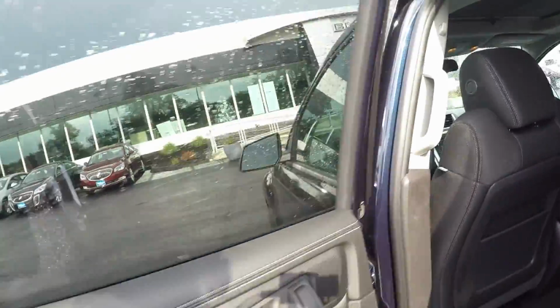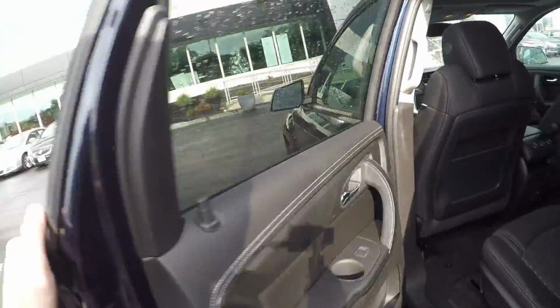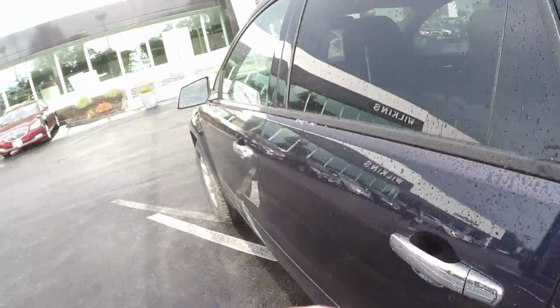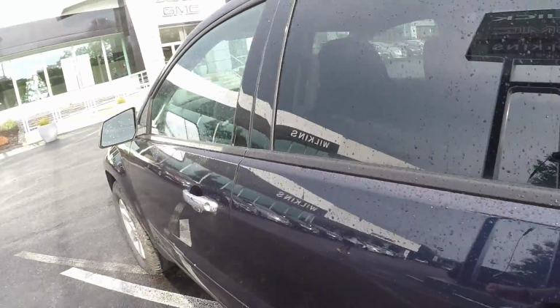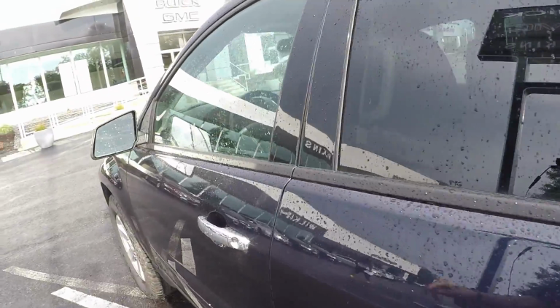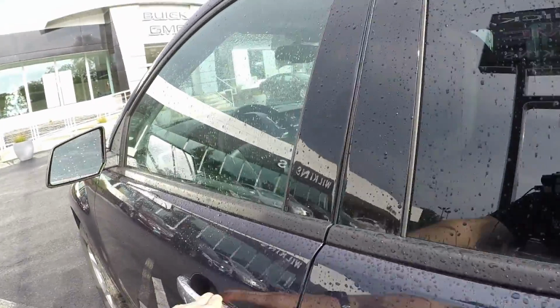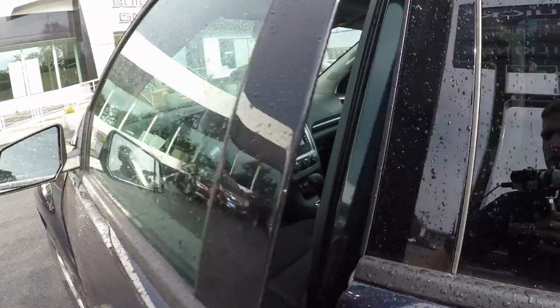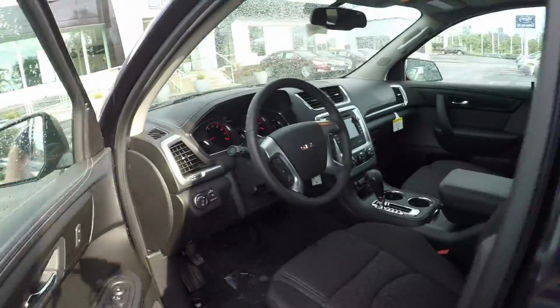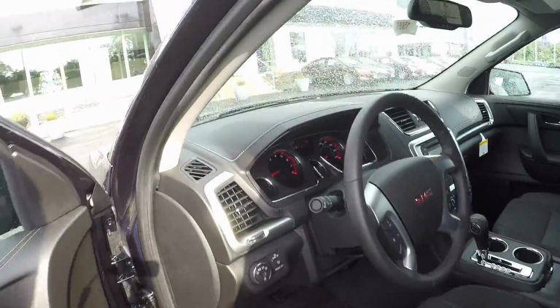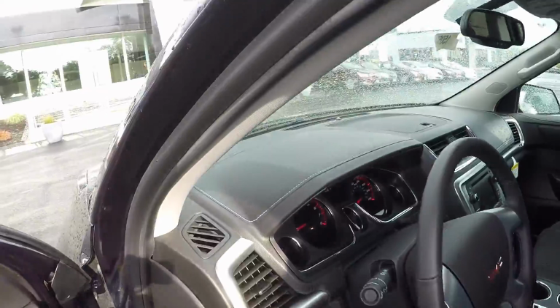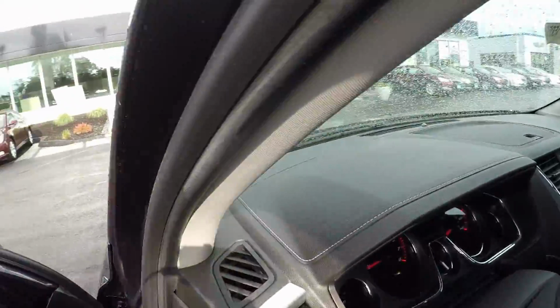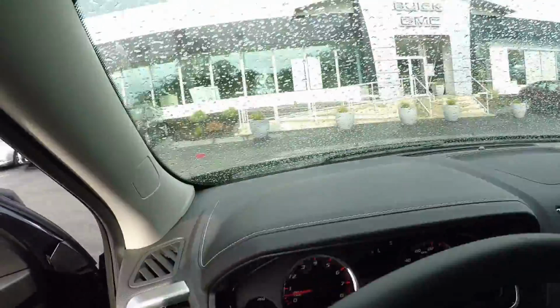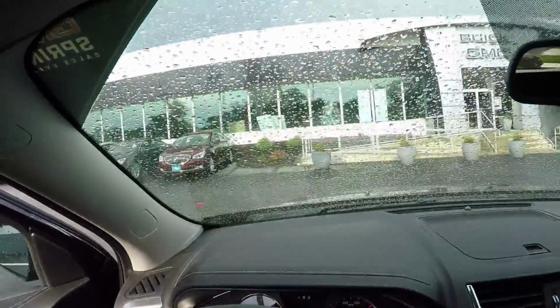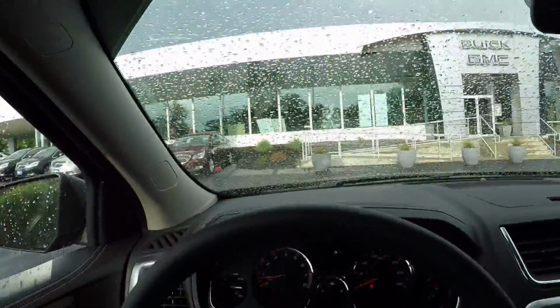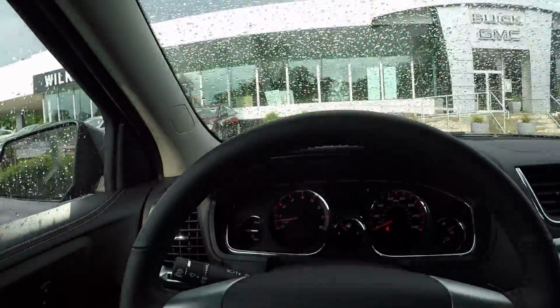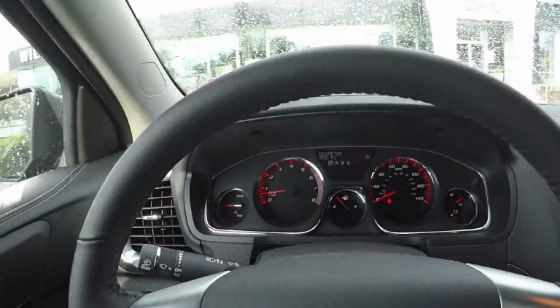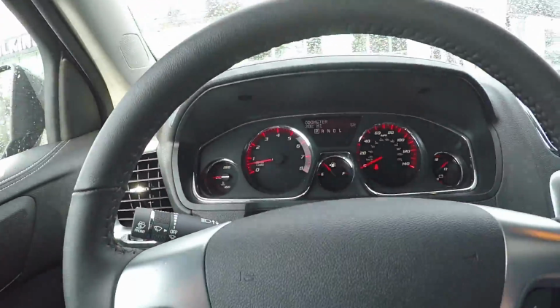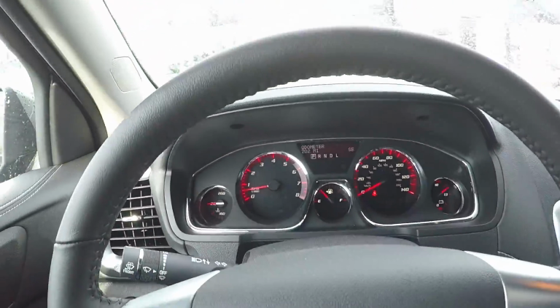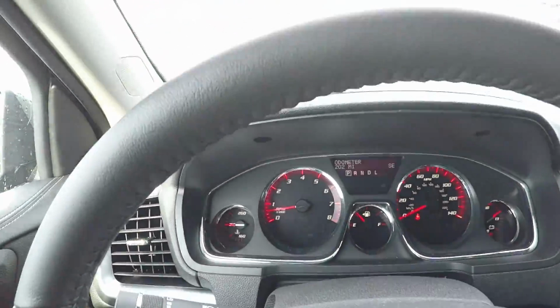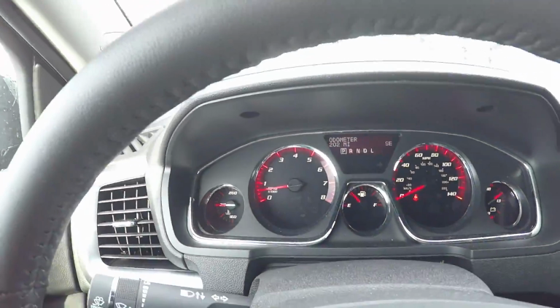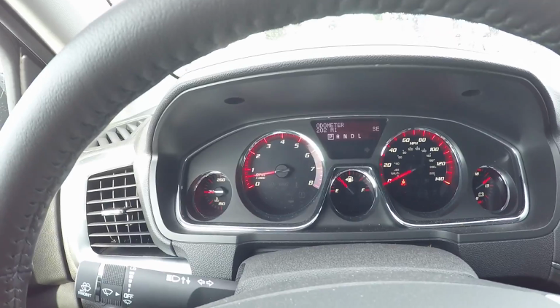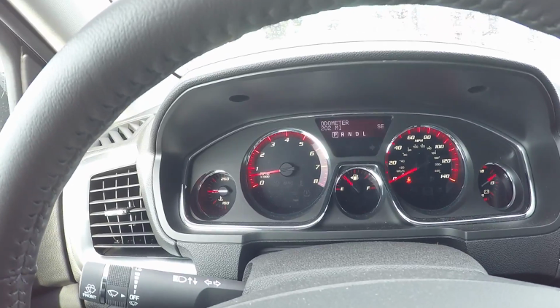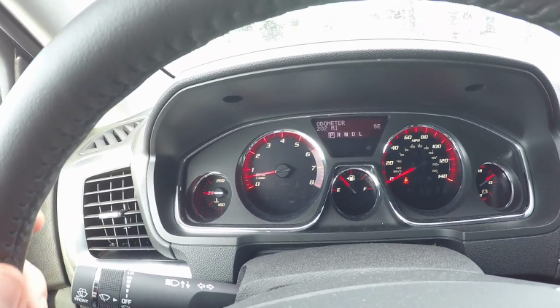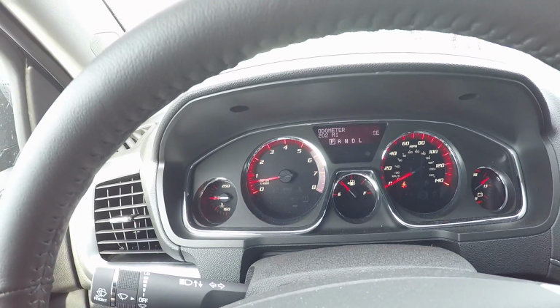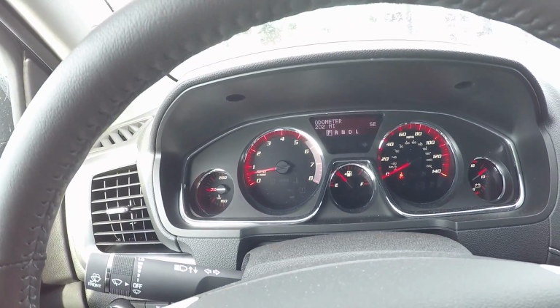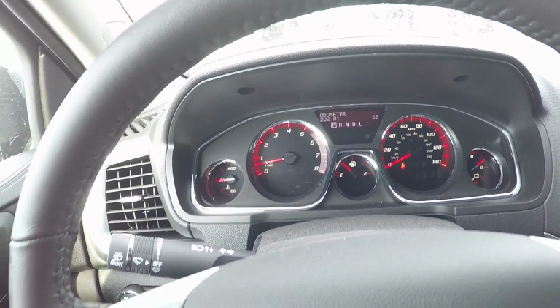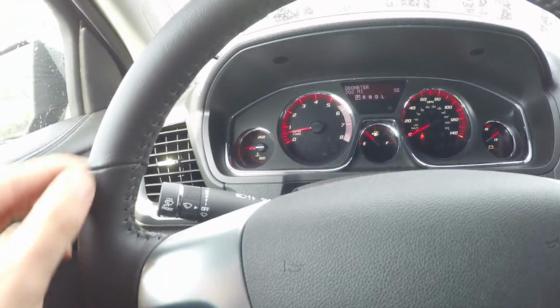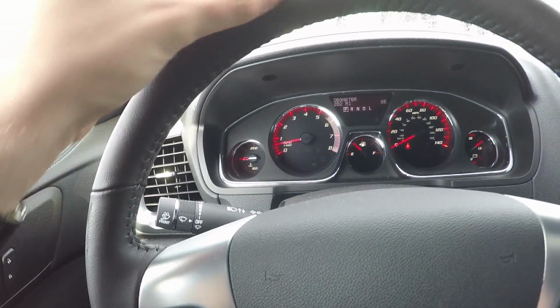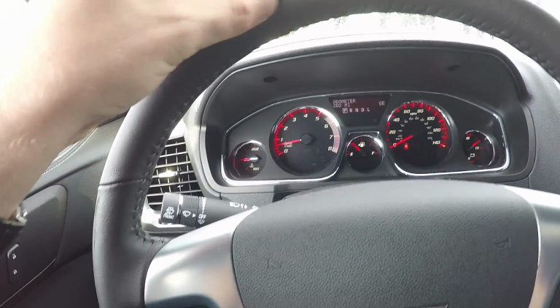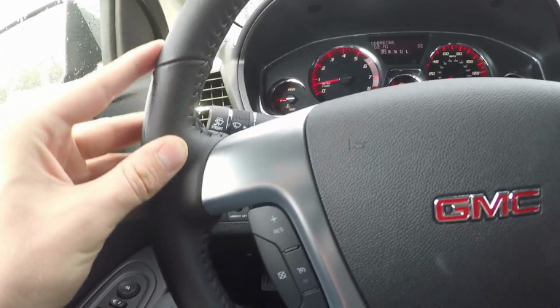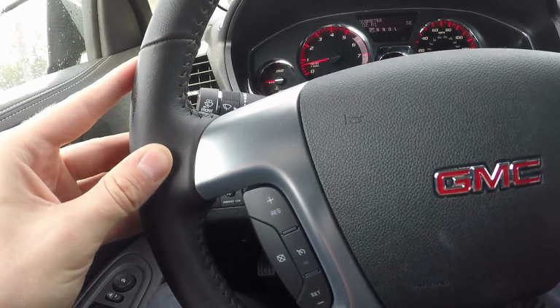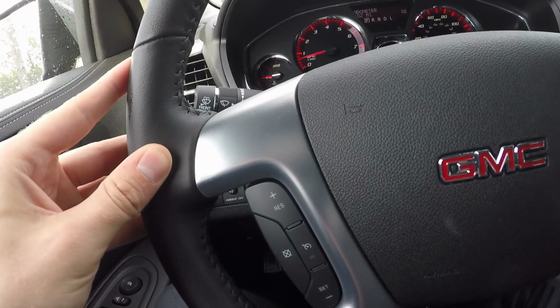Let's check out where you'll be sitting. Once you step inside you'll notice a very refined and luxurious interior, down to the well-lit gauges which give you ample visibility during daytime and nighttime, the leather wrapped steering wheel, and brushed aluminum trim throughout.